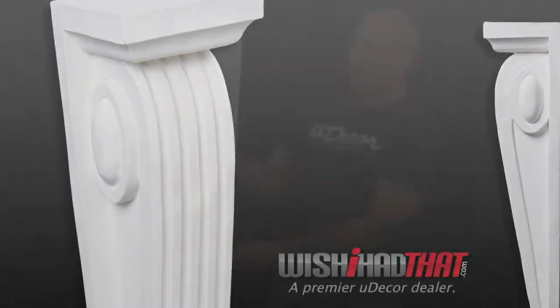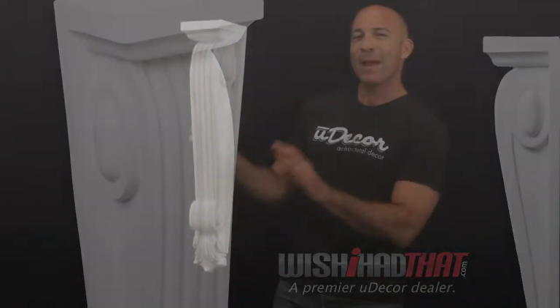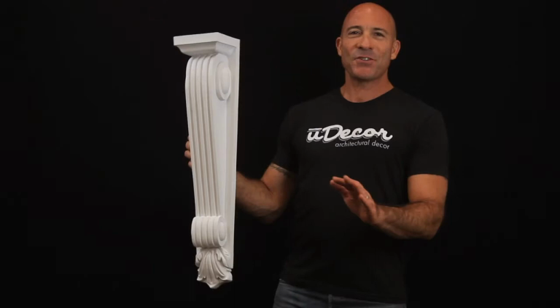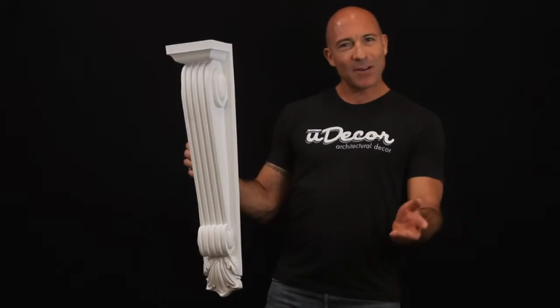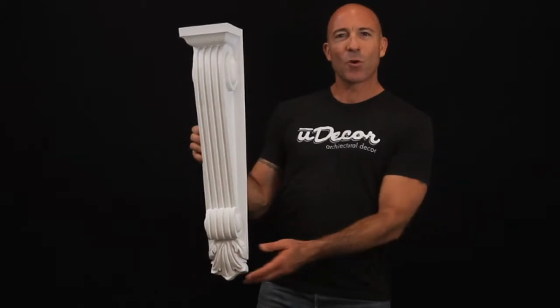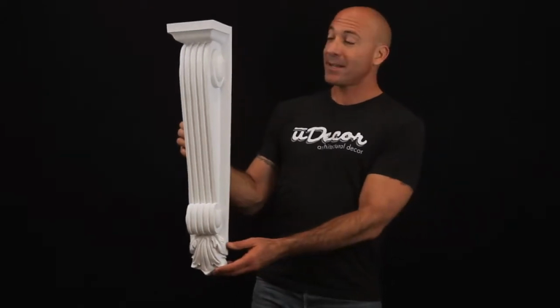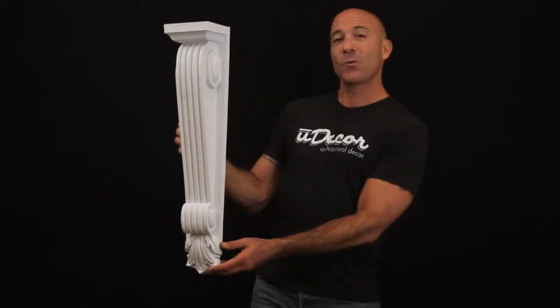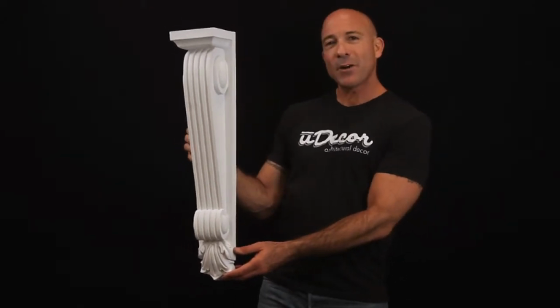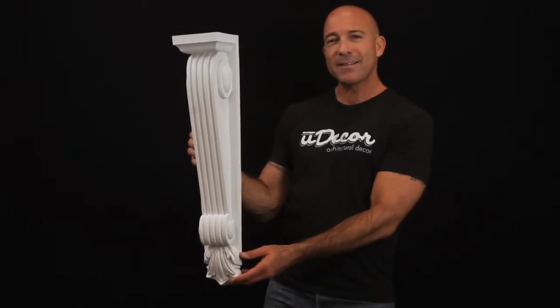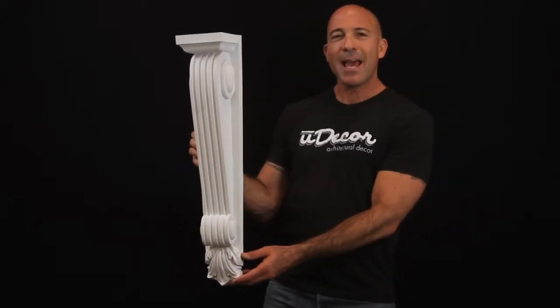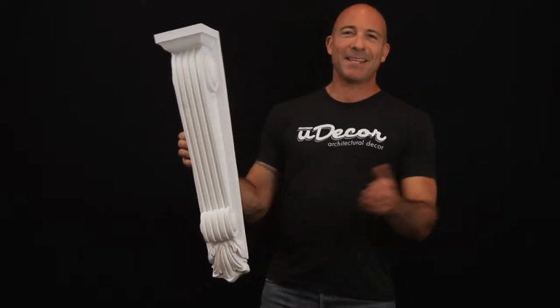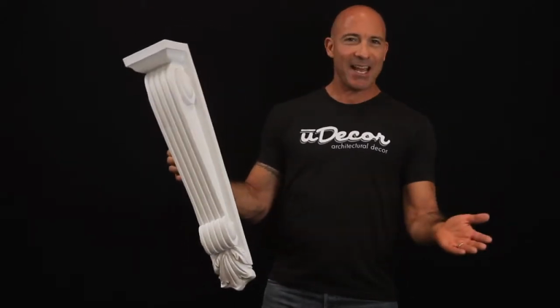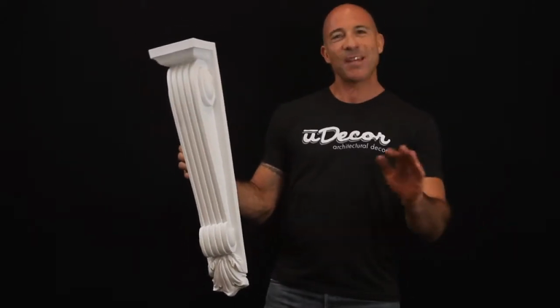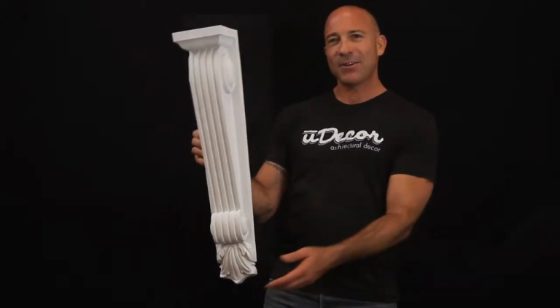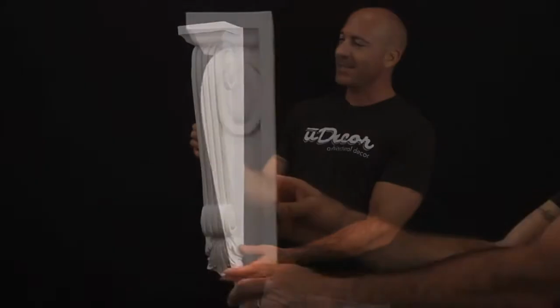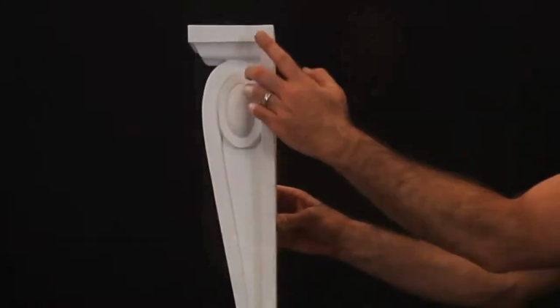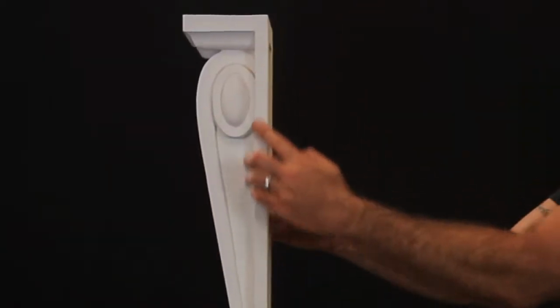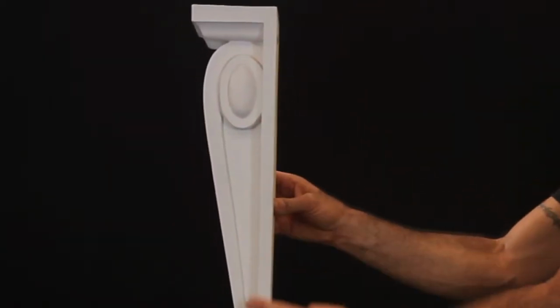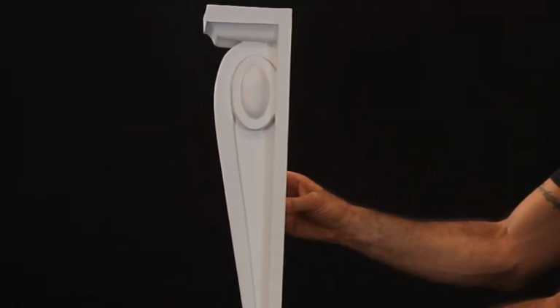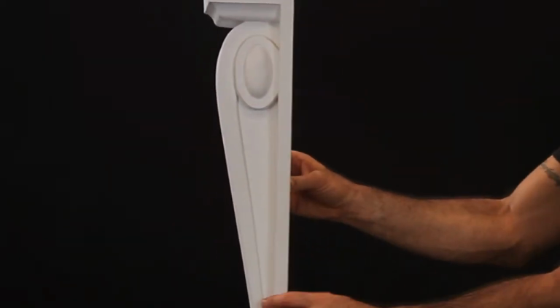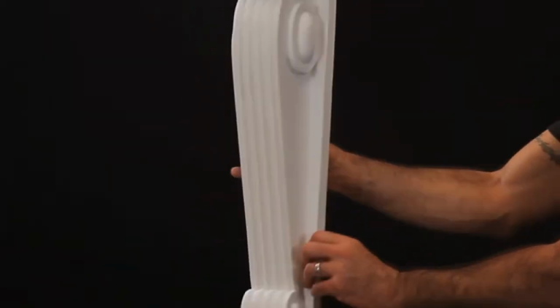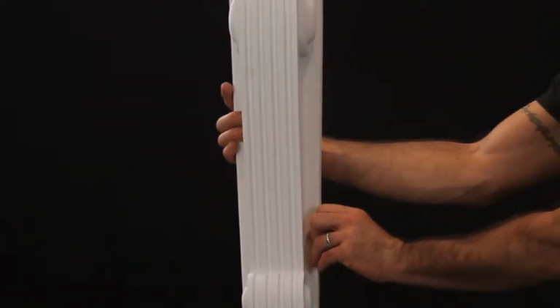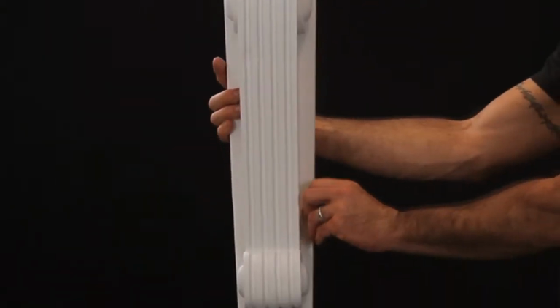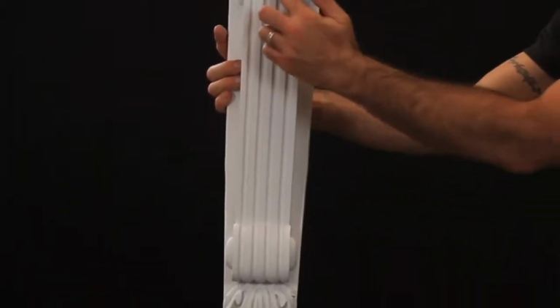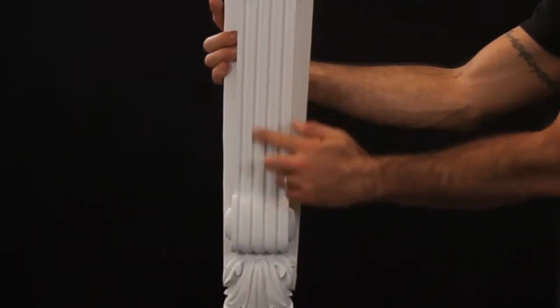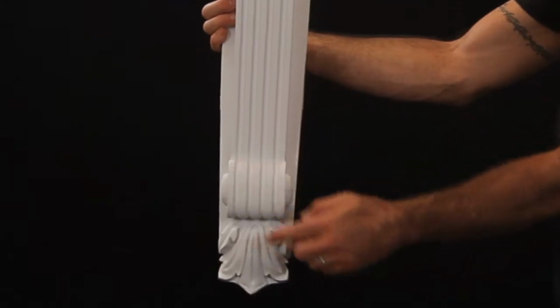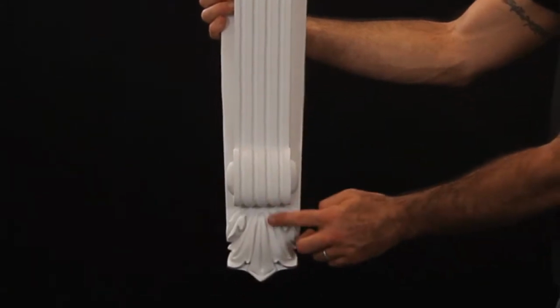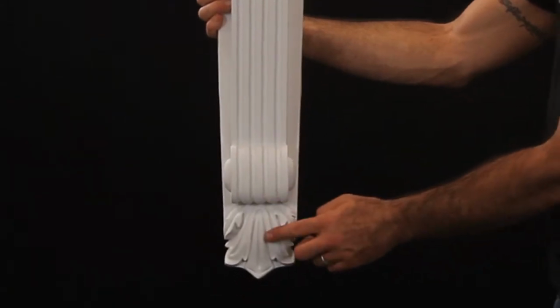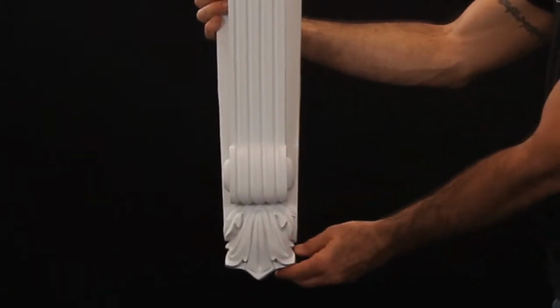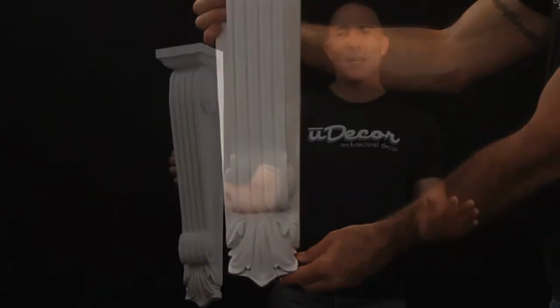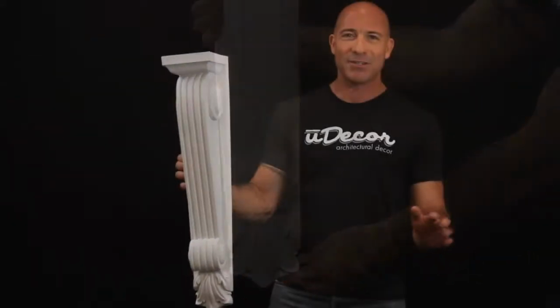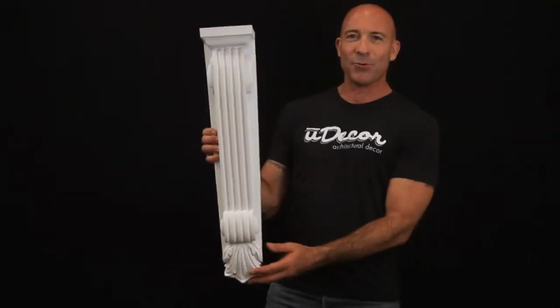This magnificent decorative corbel is ideal for fireplaces and beneath kitchen counters and center islands. The classic scrolling motif, fluted centerpiece, and acanthus flare at the bottom create great ambiance in a room.